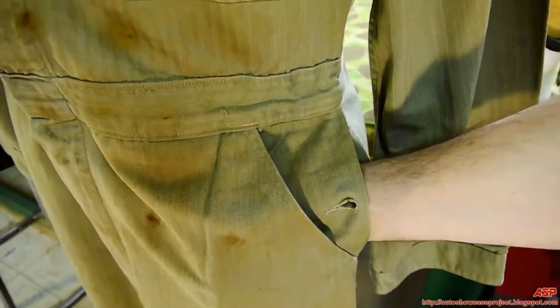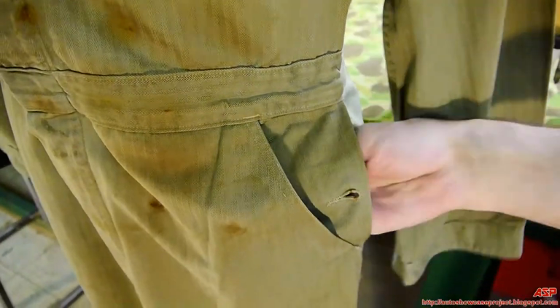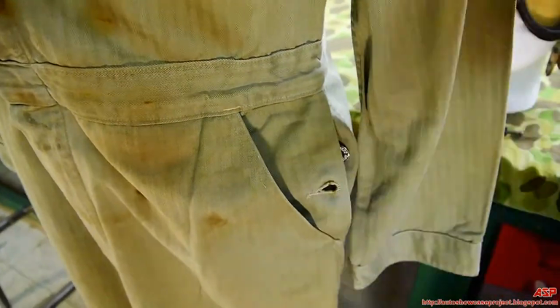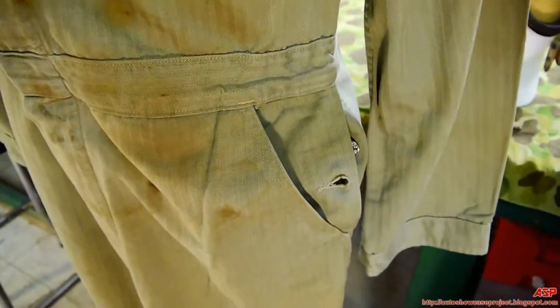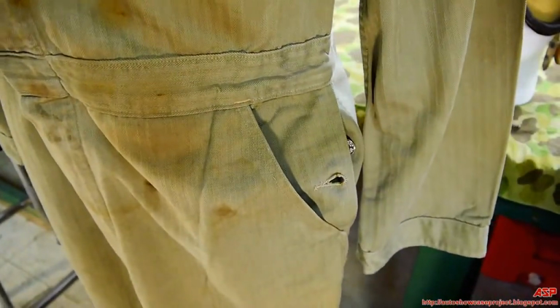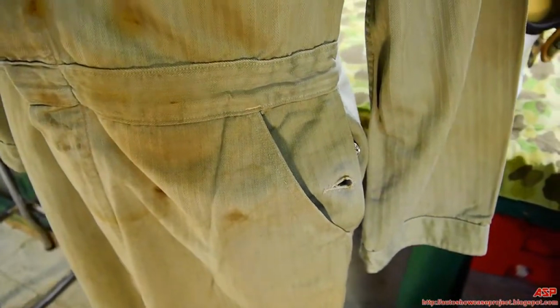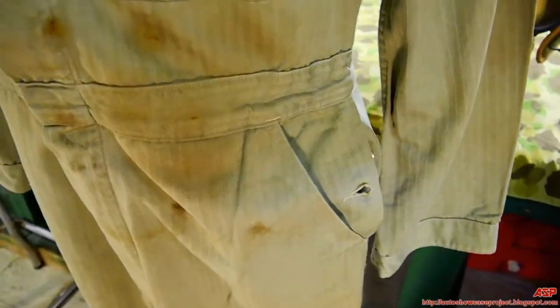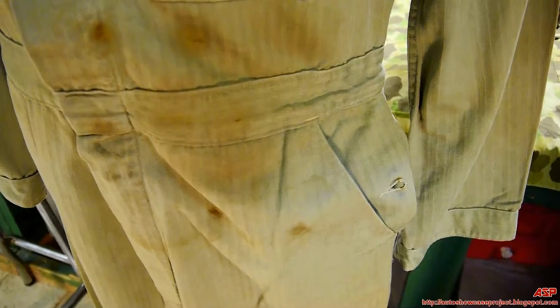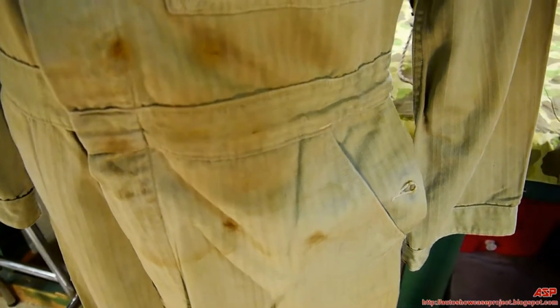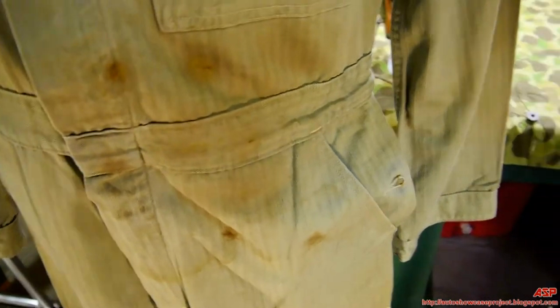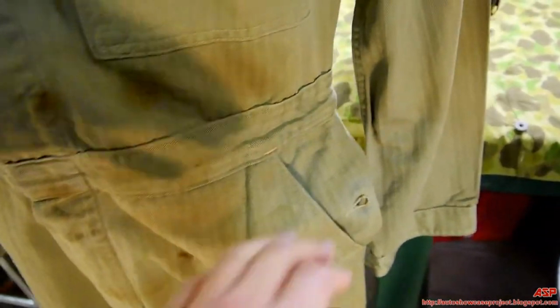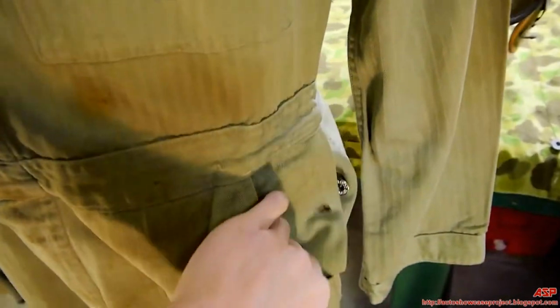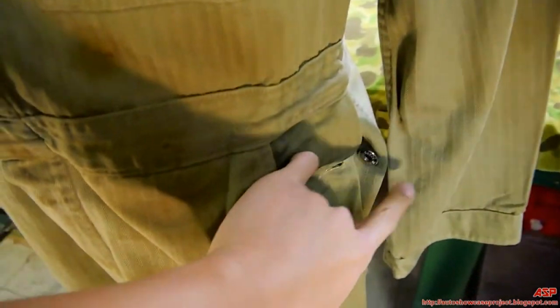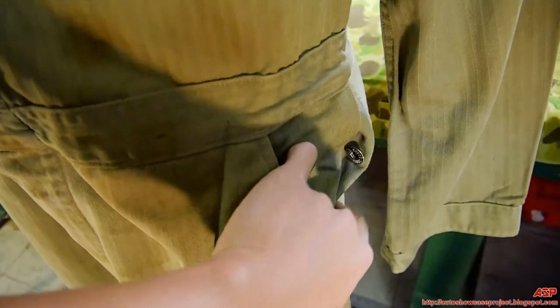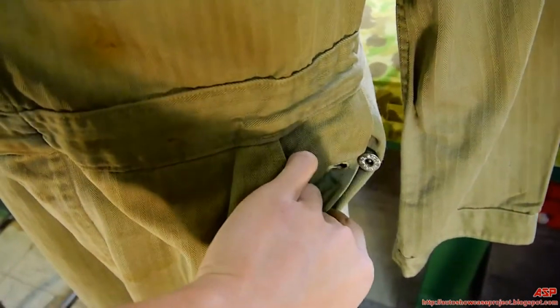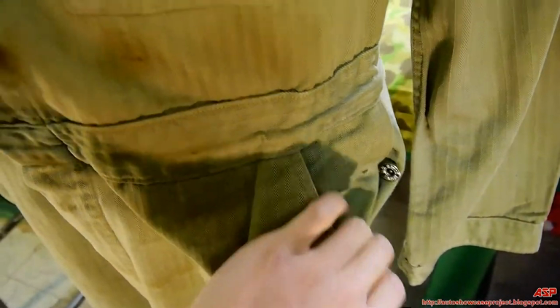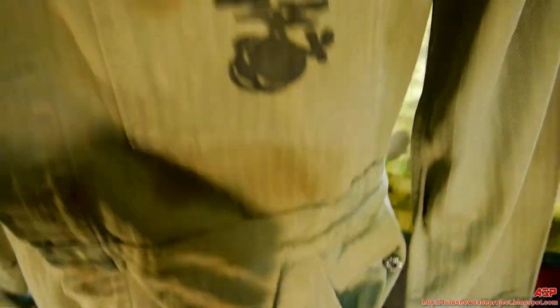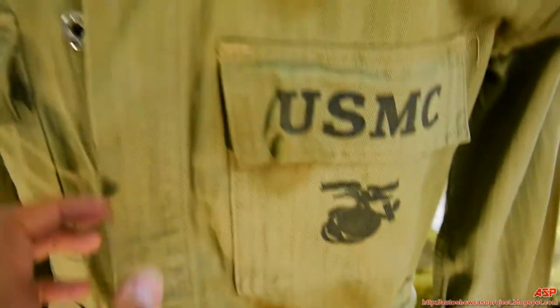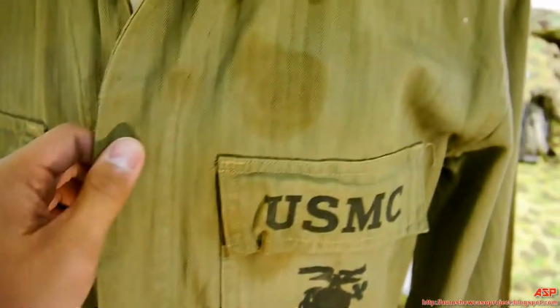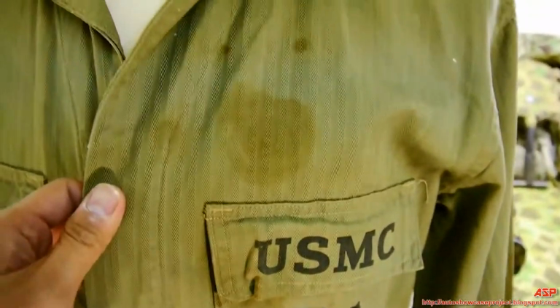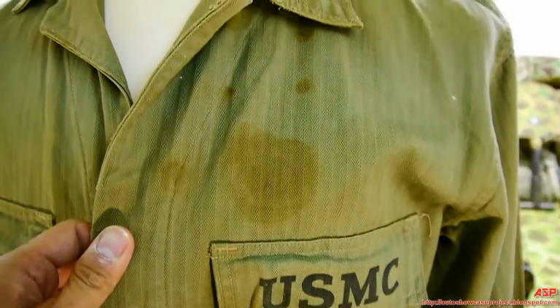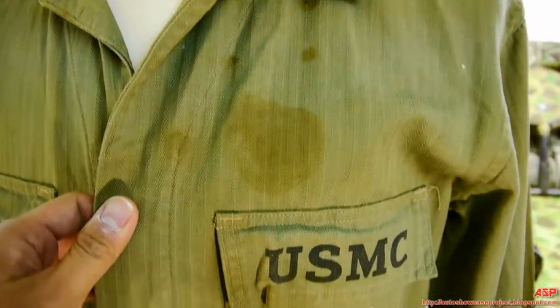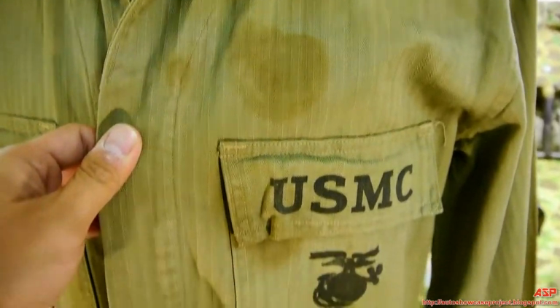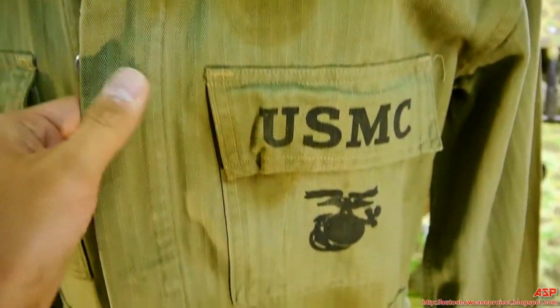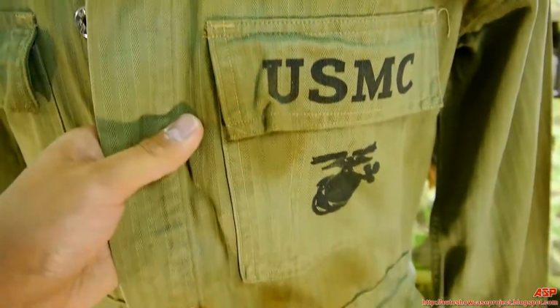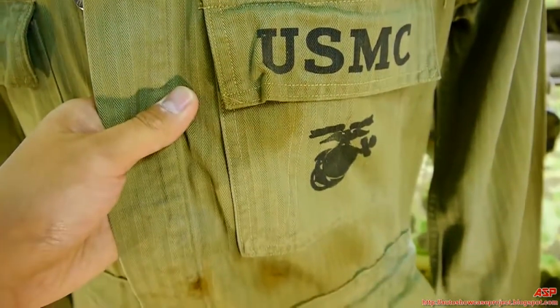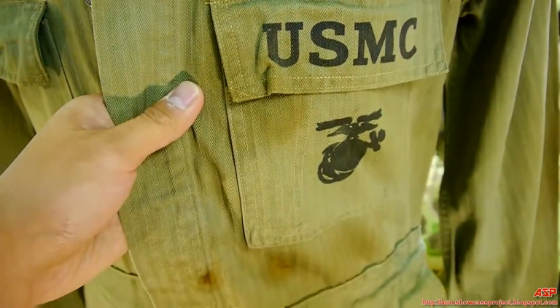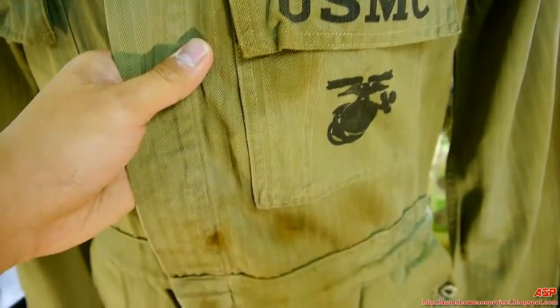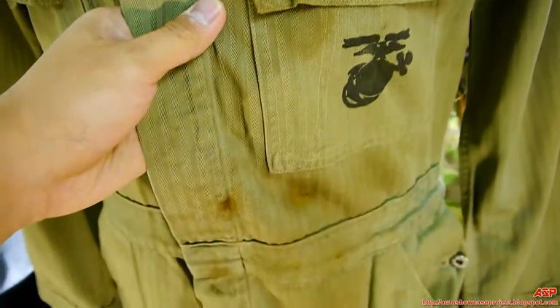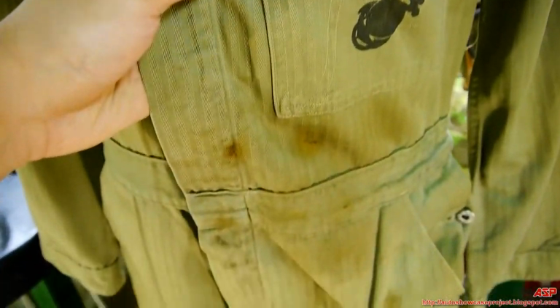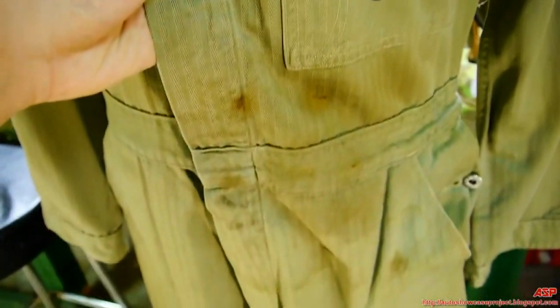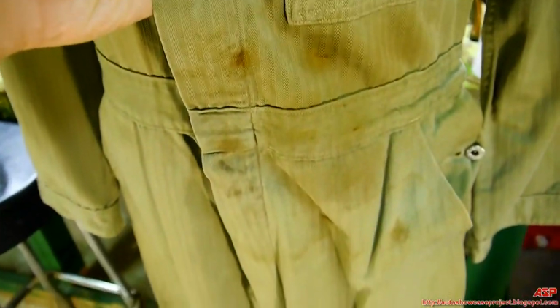Coveralls — you simply put them over your clothing. As you can see it's pretty dirty with a lot of brush stains on it.